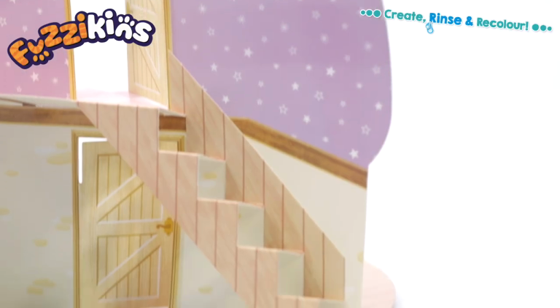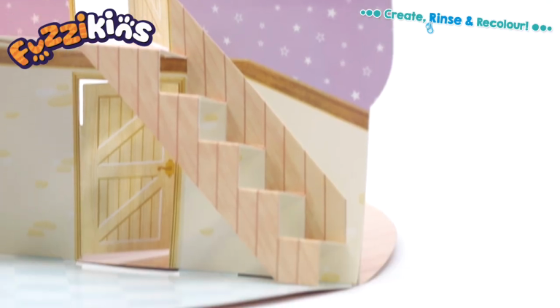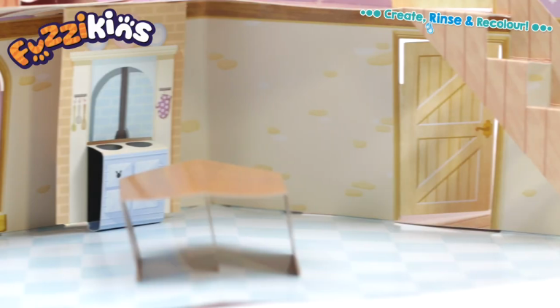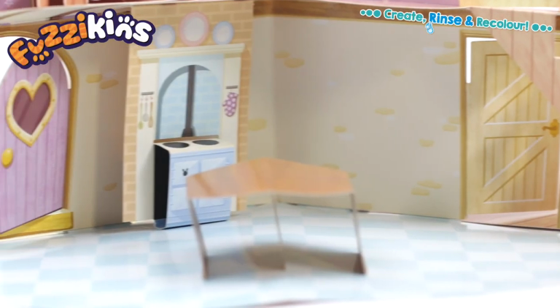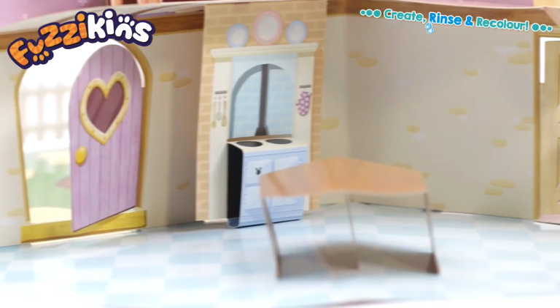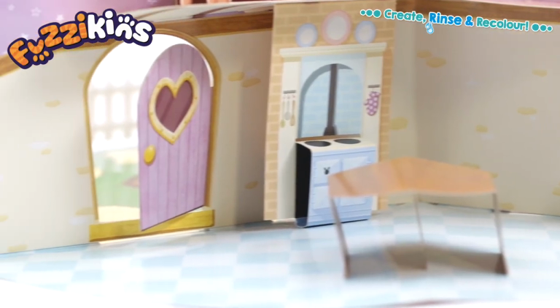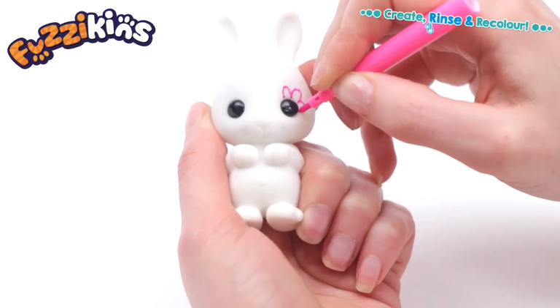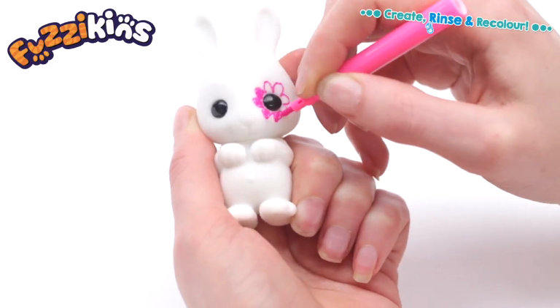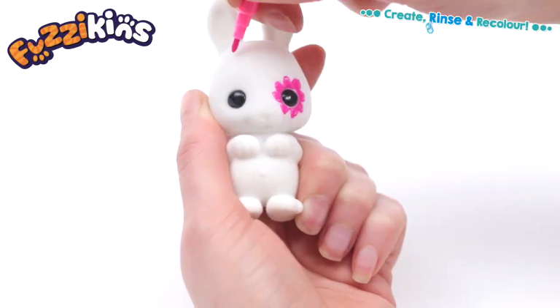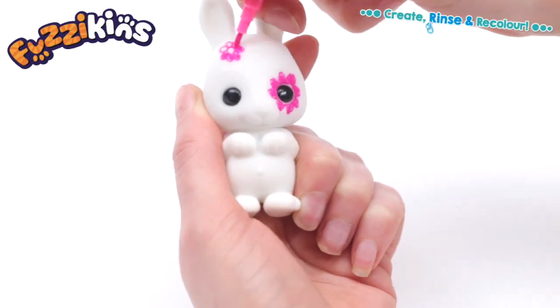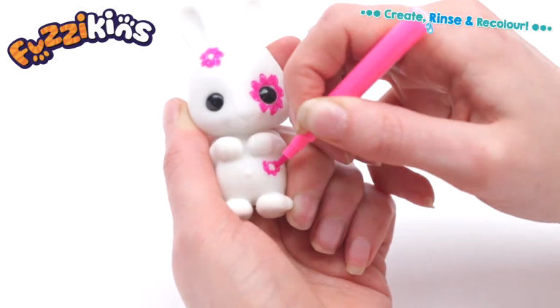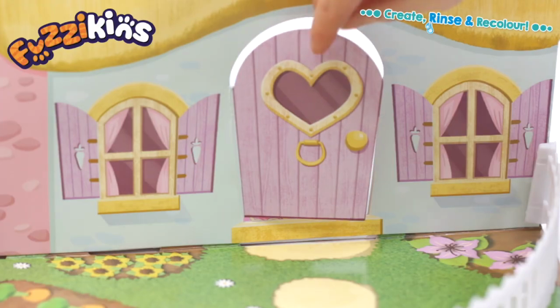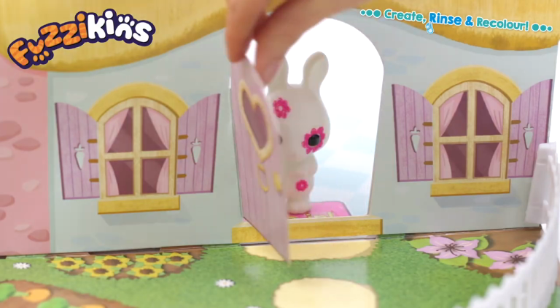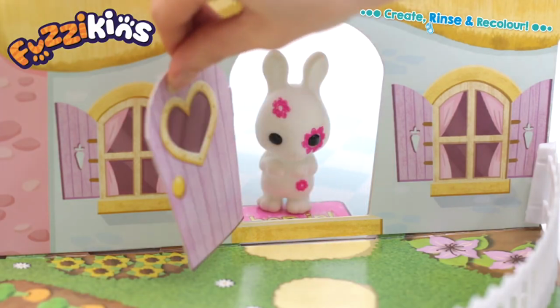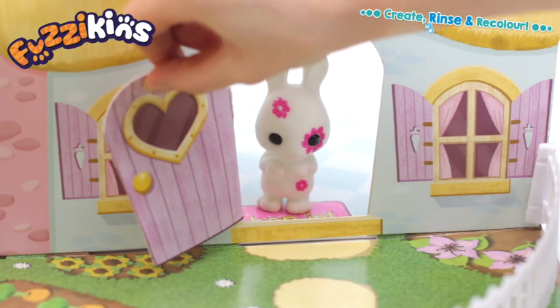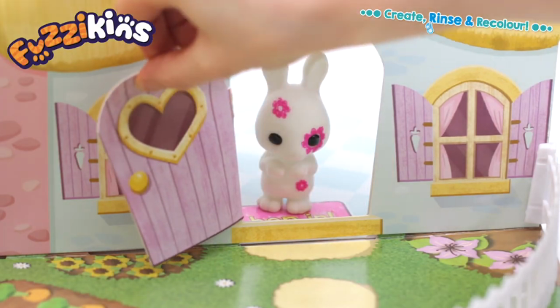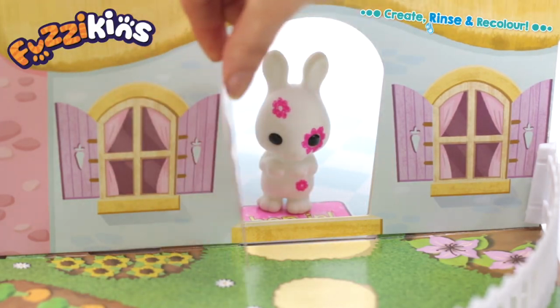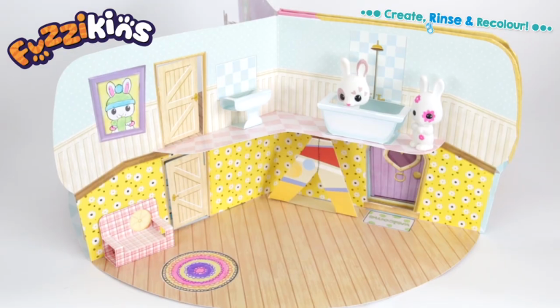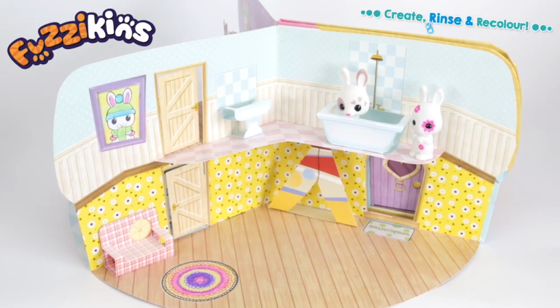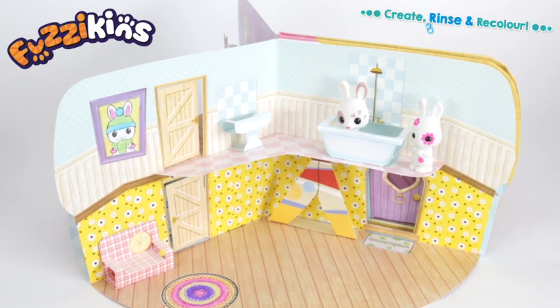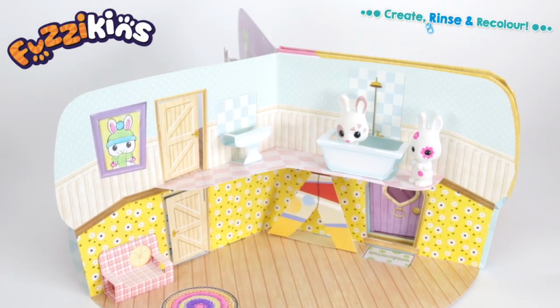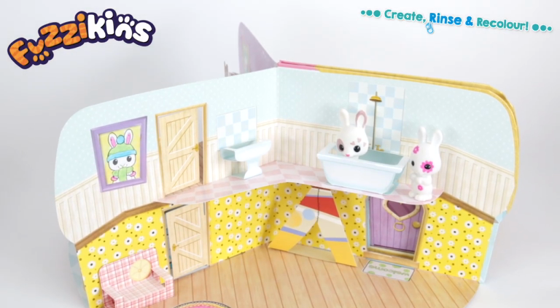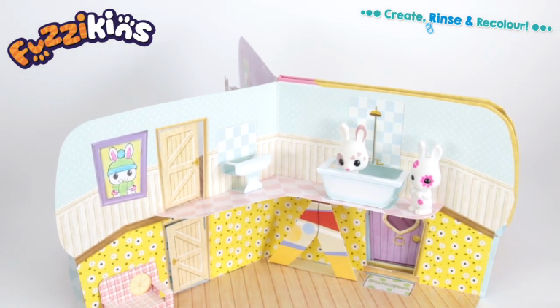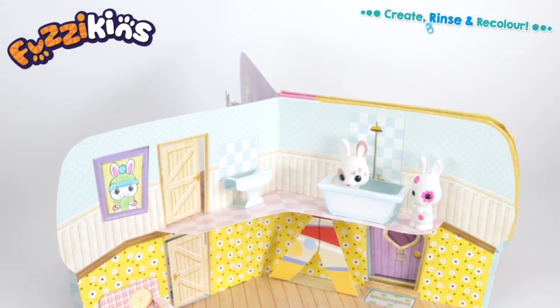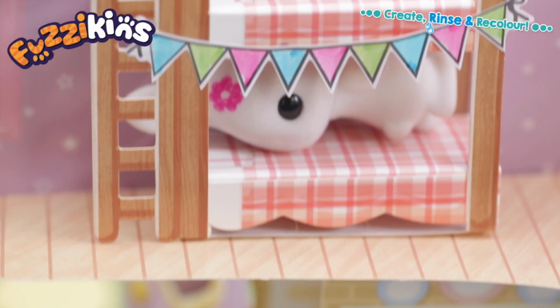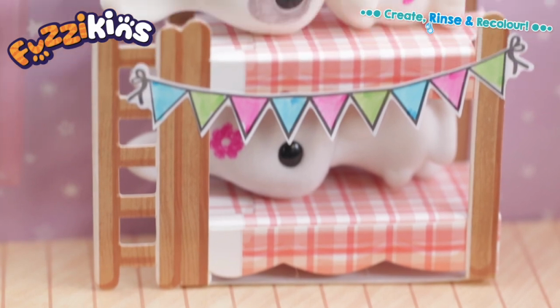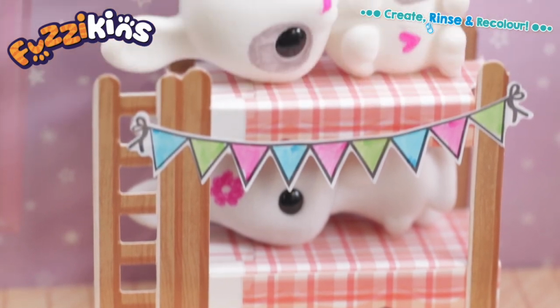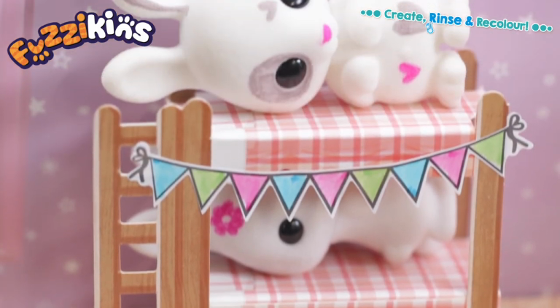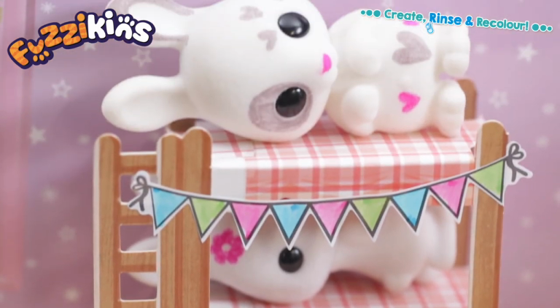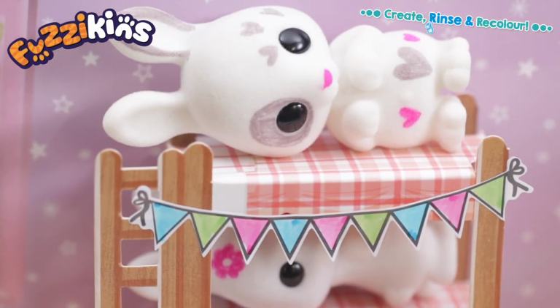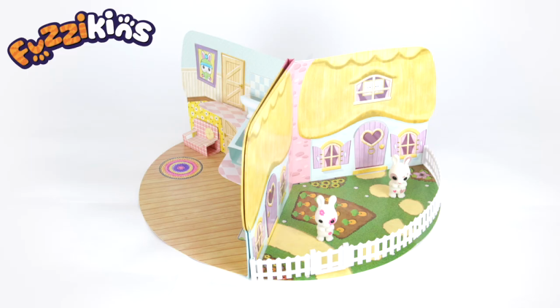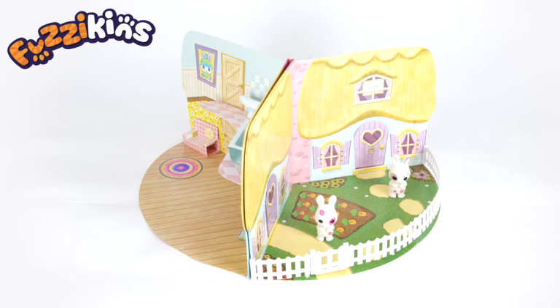Use your imagination to decorate your bunnies with our washable pens! Just create, rinse and recolour! What adventures will your bunnies have in Cottontail Cottage?